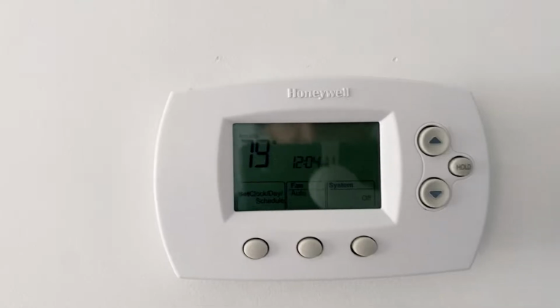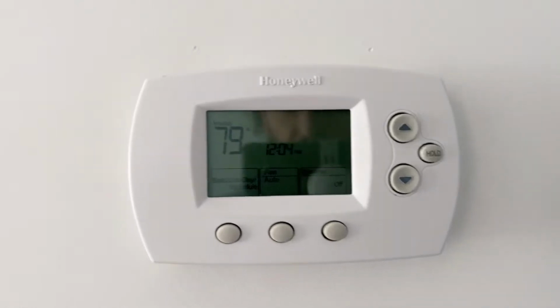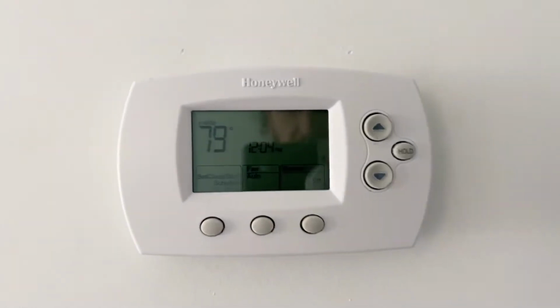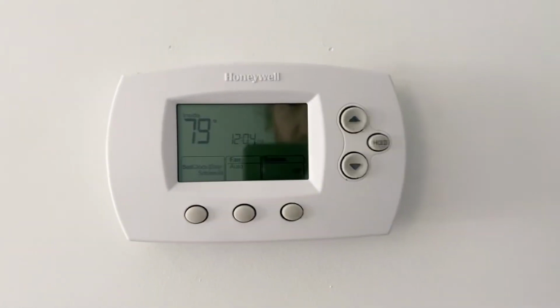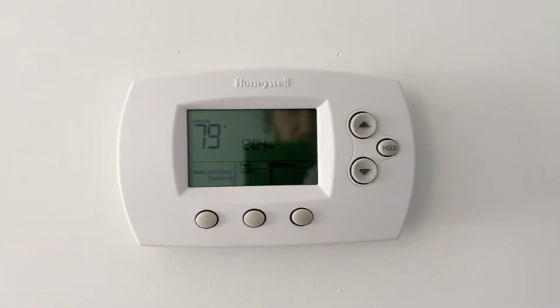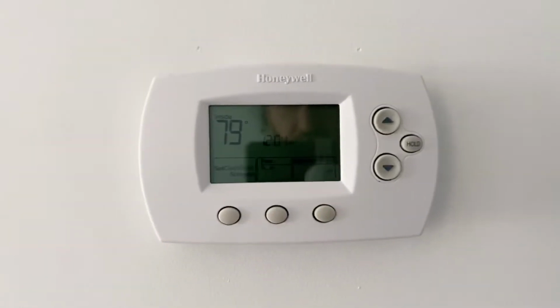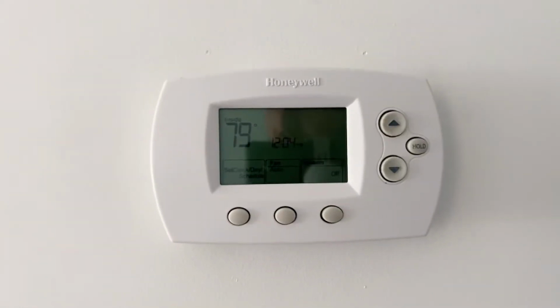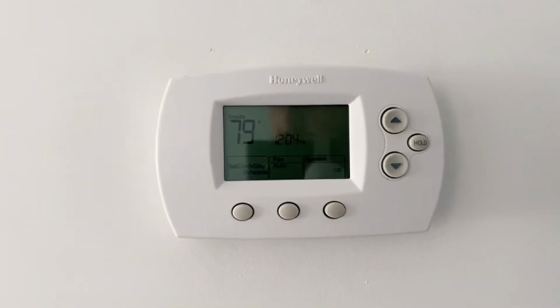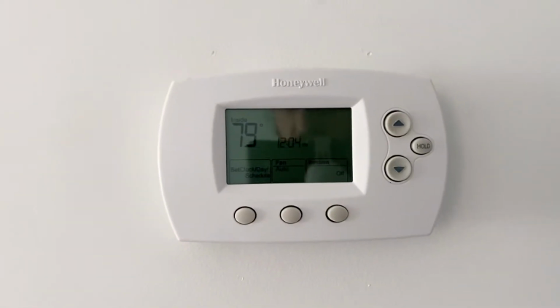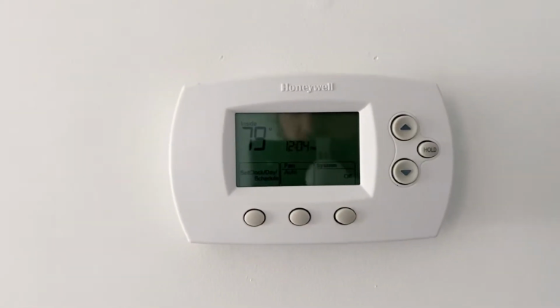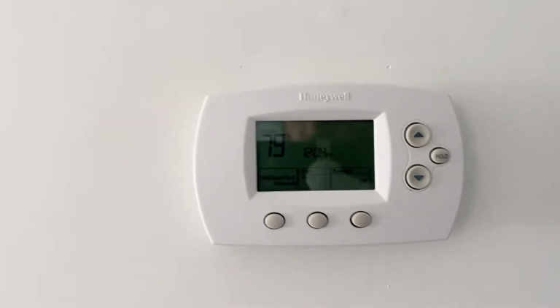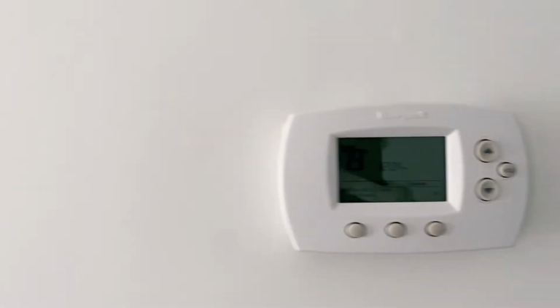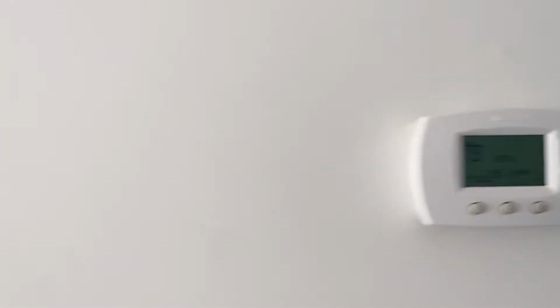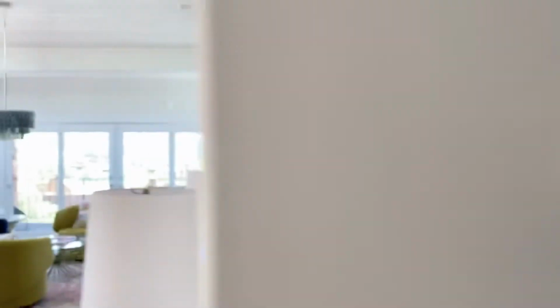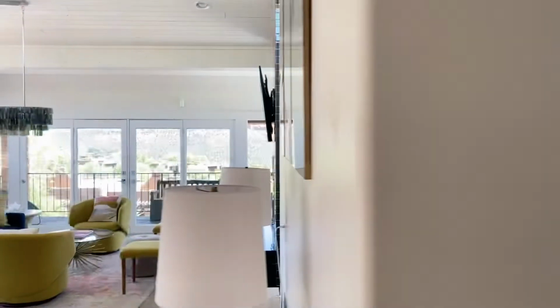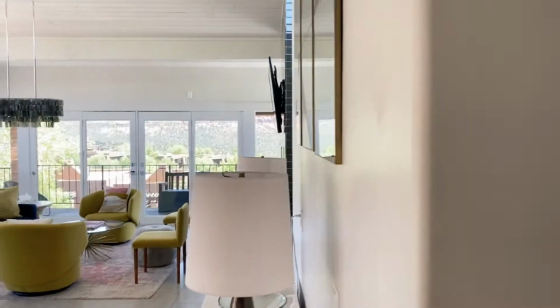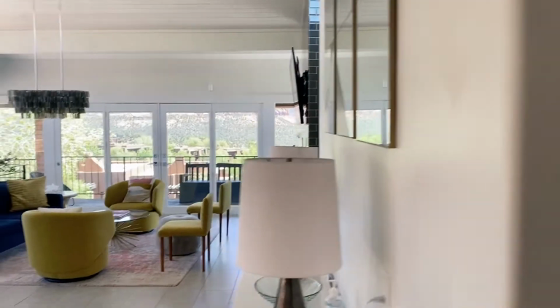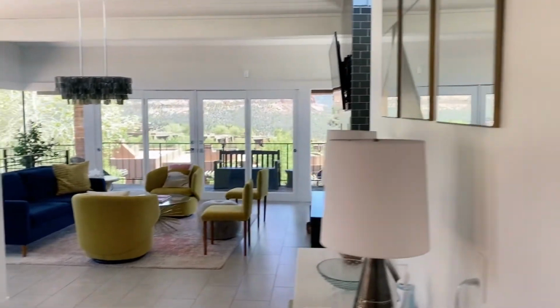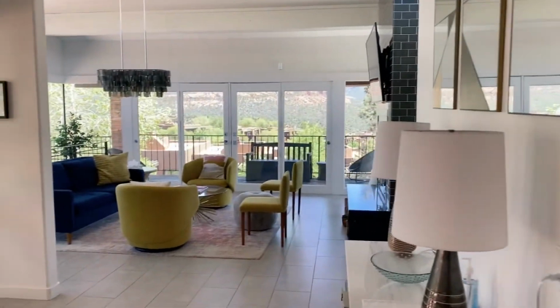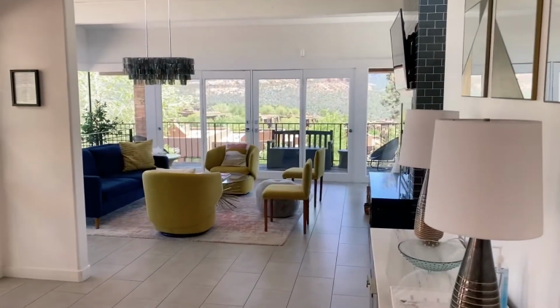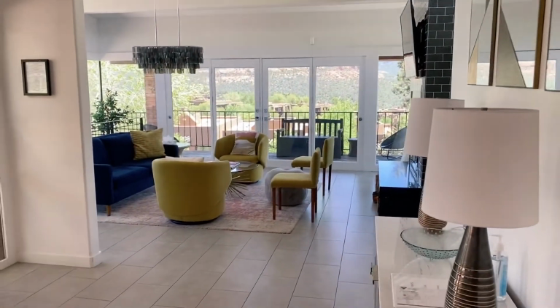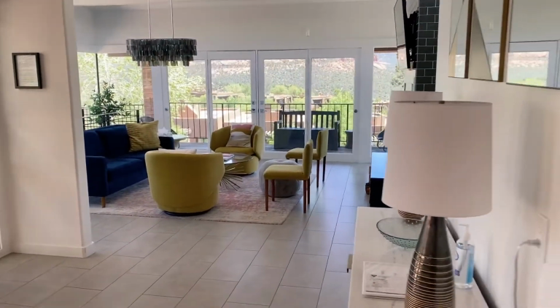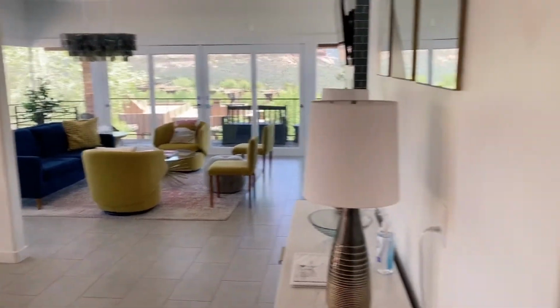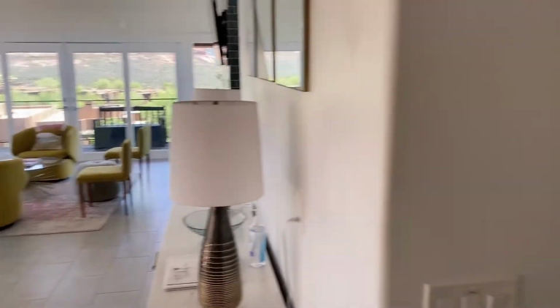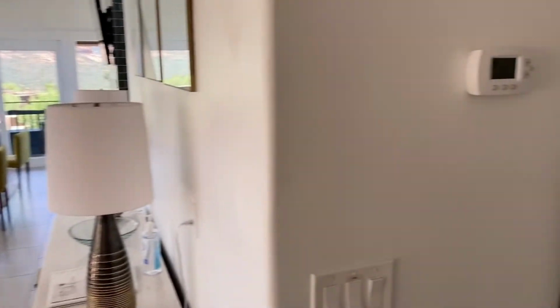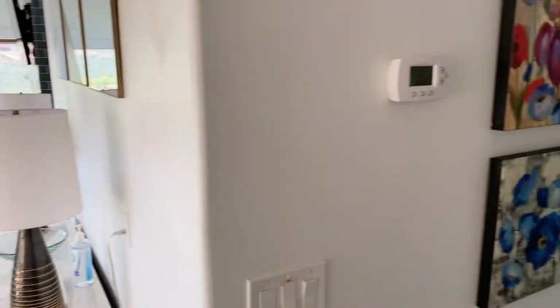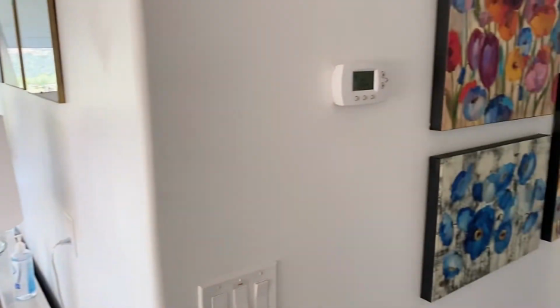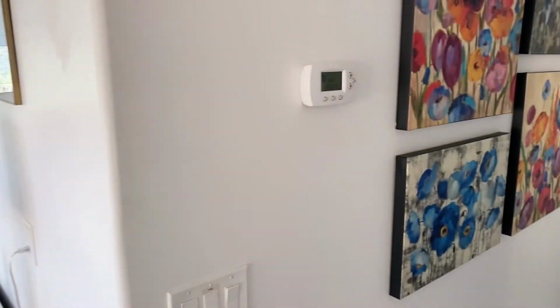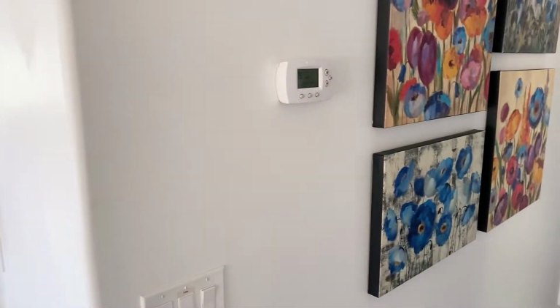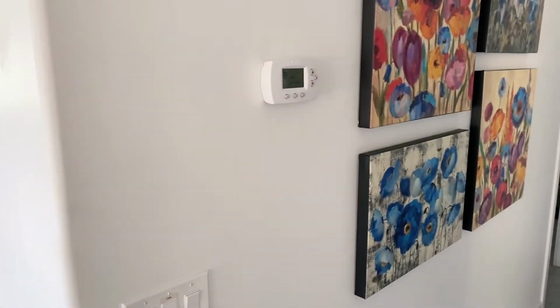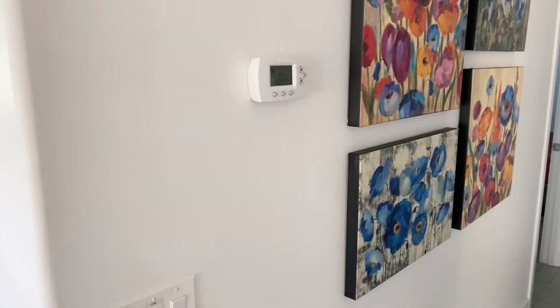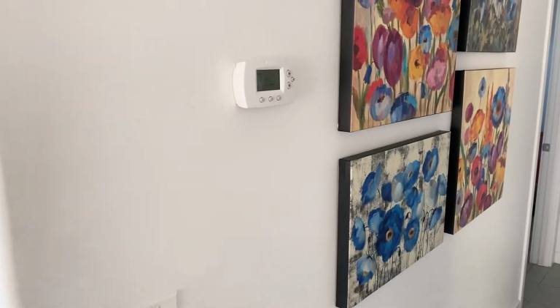Alright guys, this is for the thermostat at 7-Eleven Forest. You can see this one where it's at. It's in the main hall just off the side of the living room.